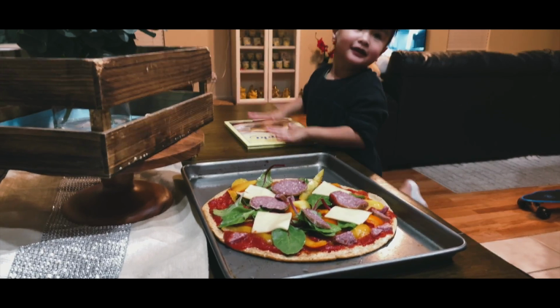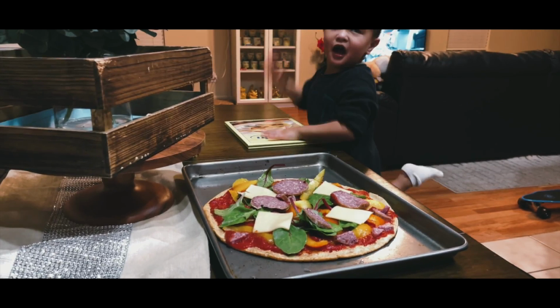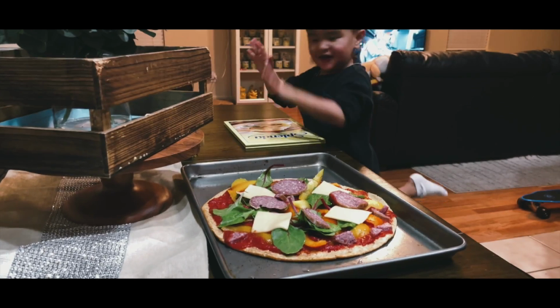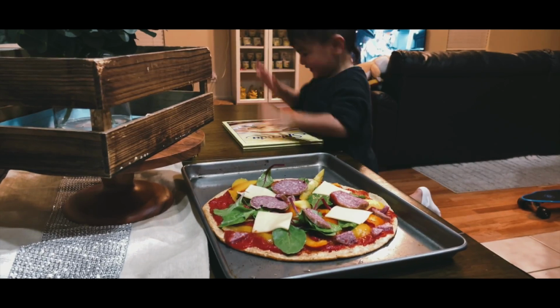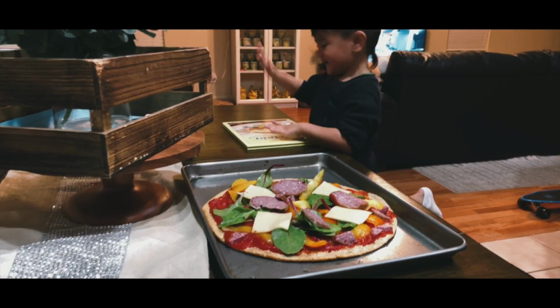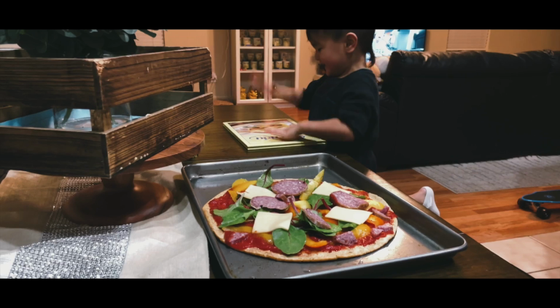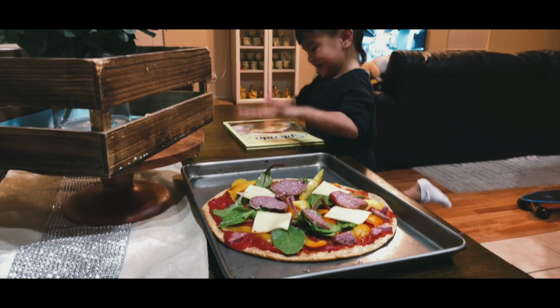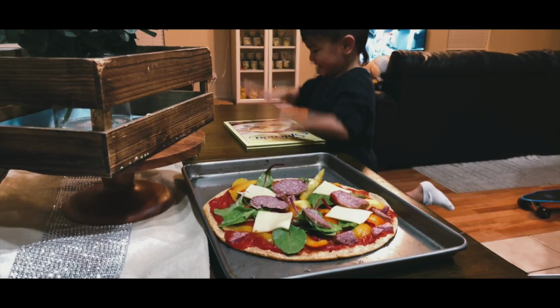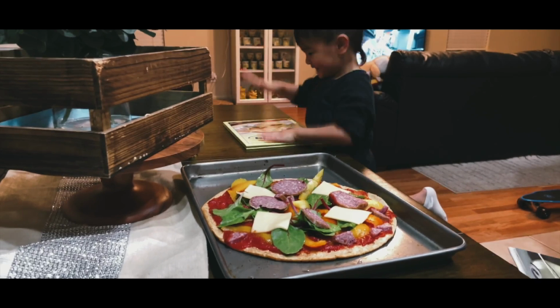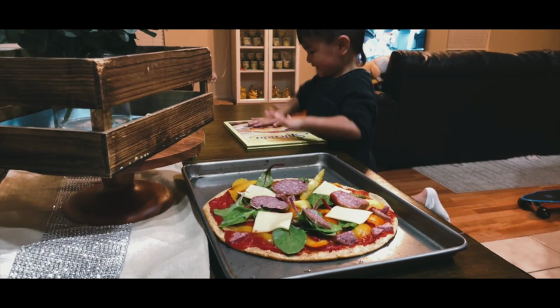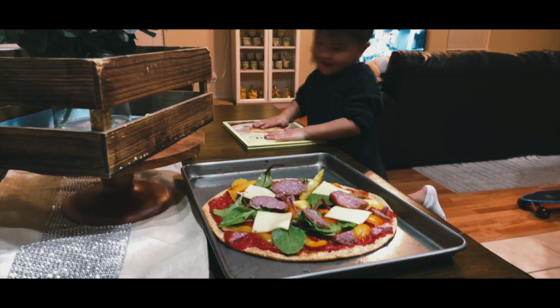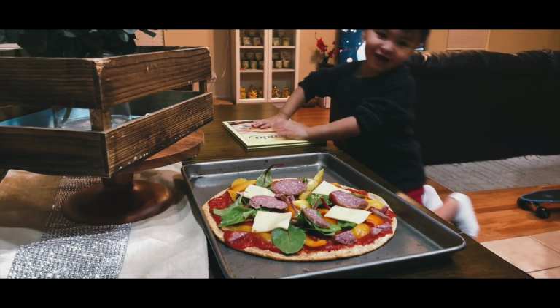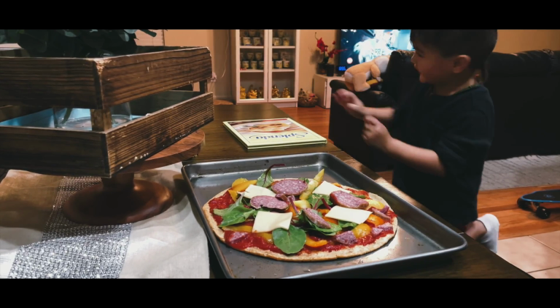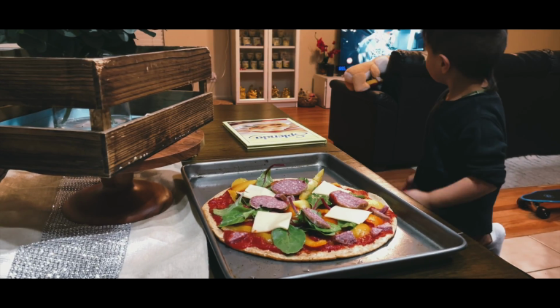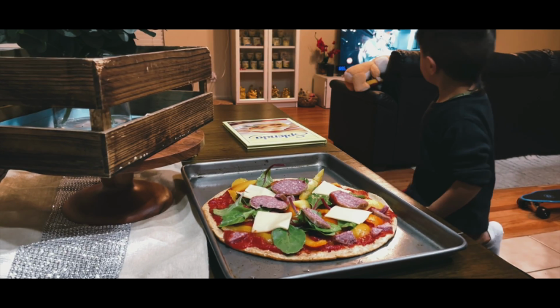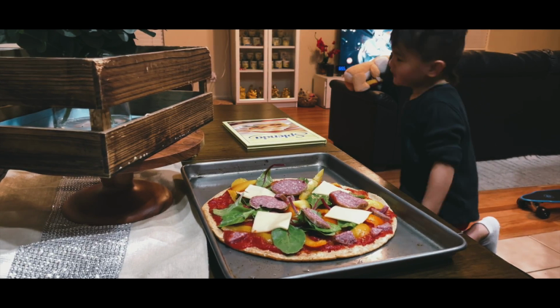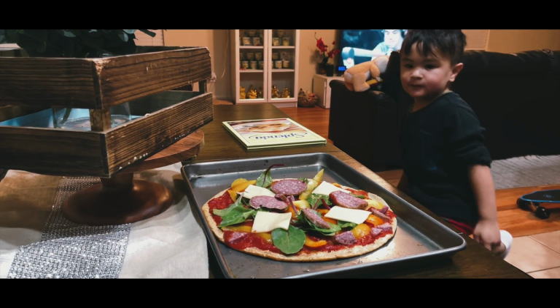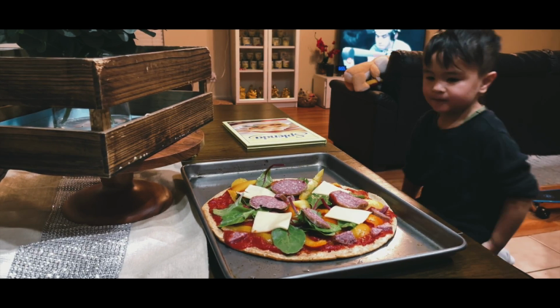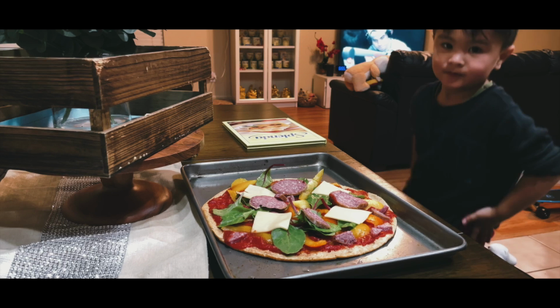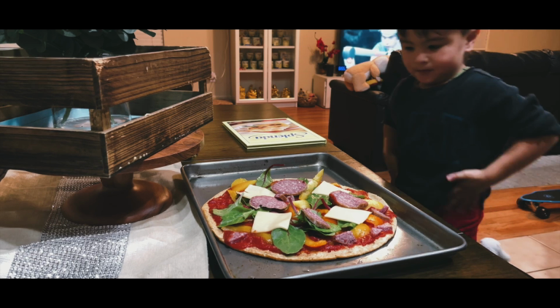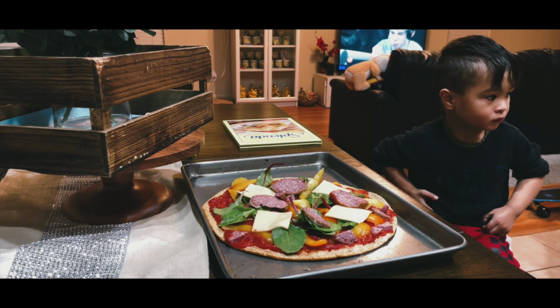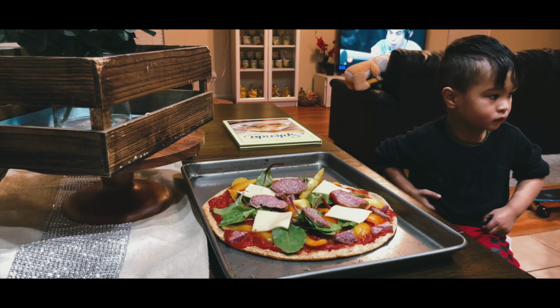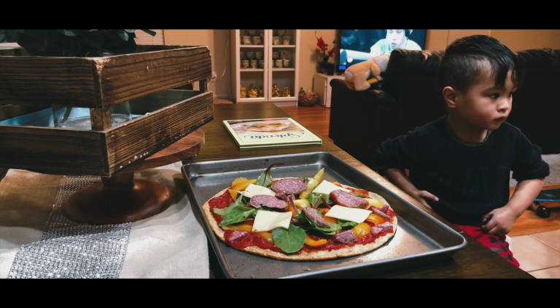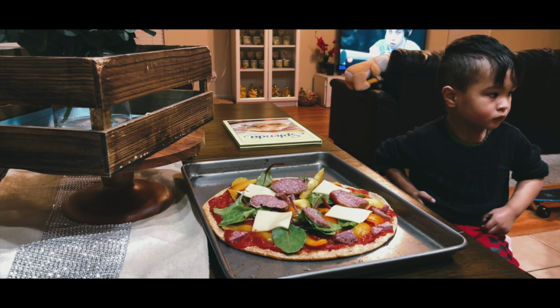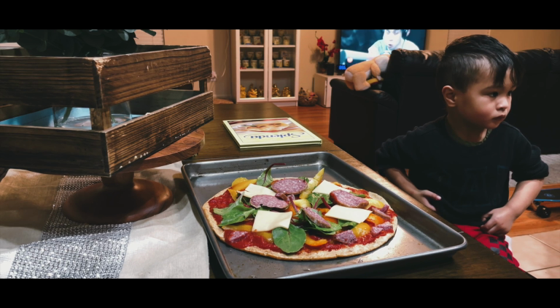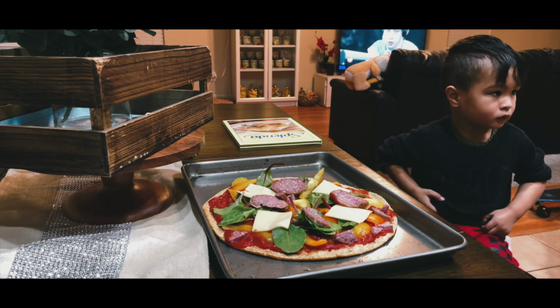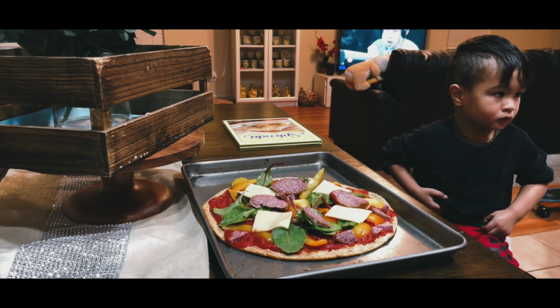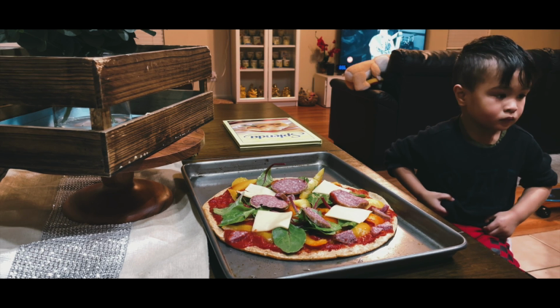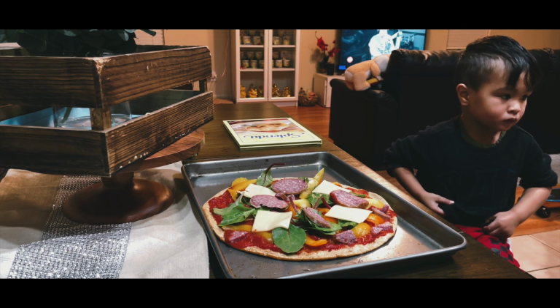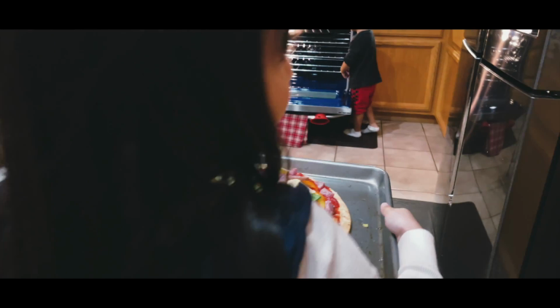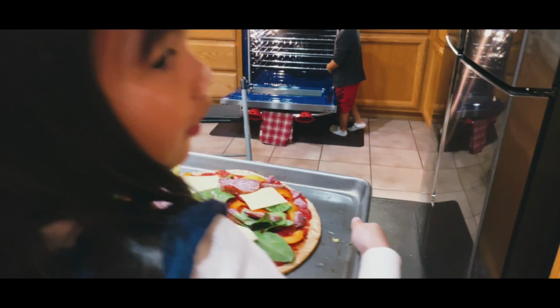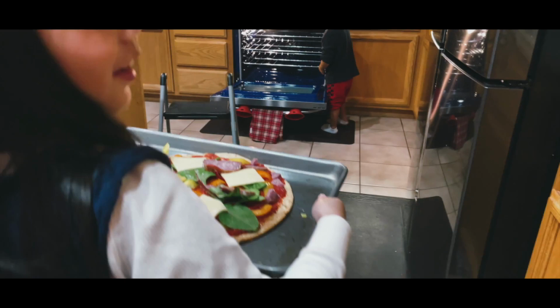Wow, you're a drummer? Liam is a drummer! No. Okay, you guys ready? Okay, Liam! Okay, go.